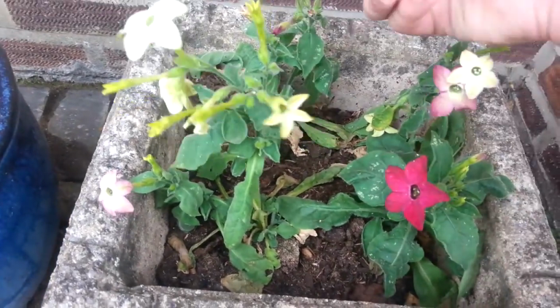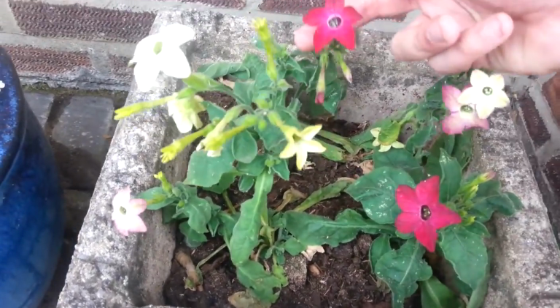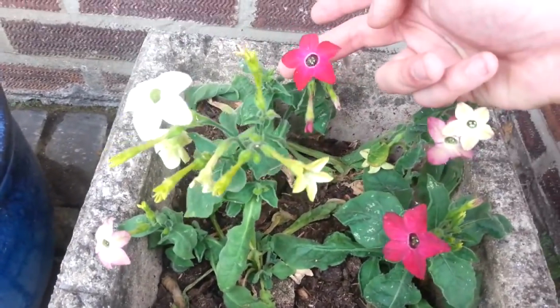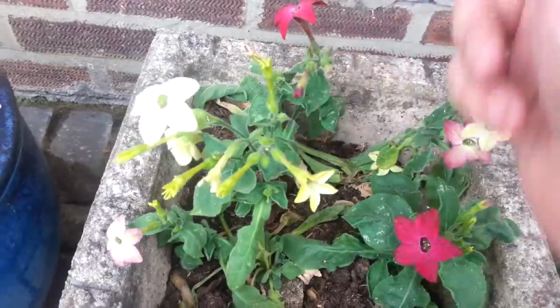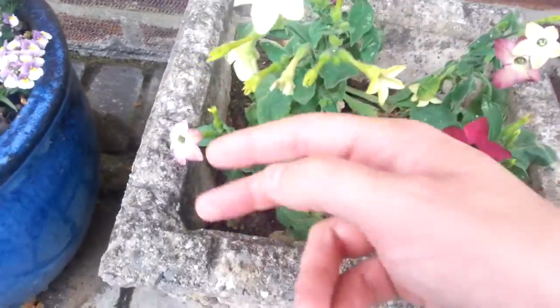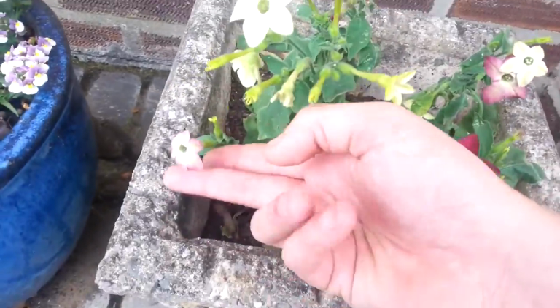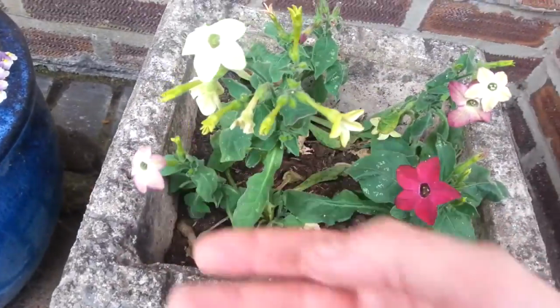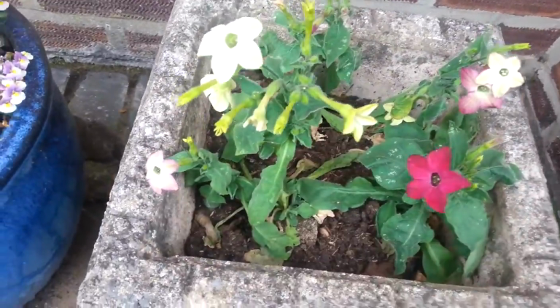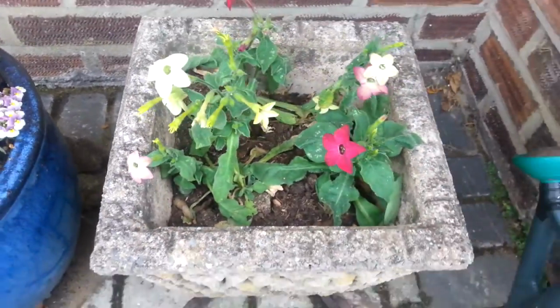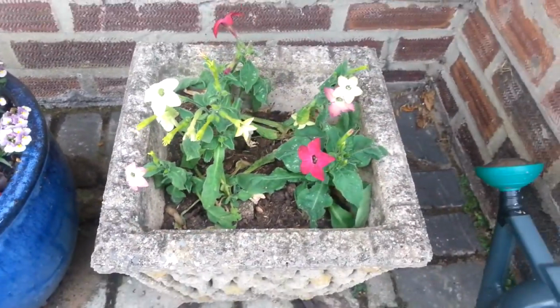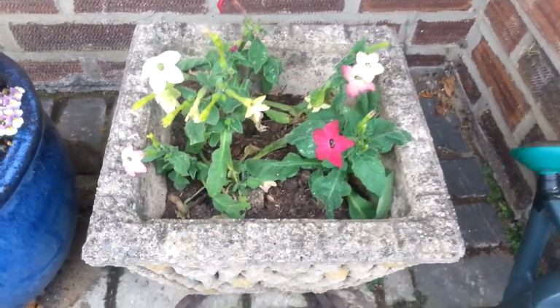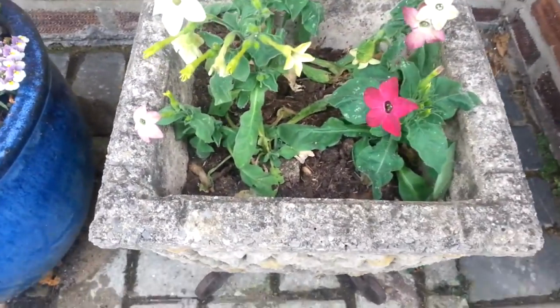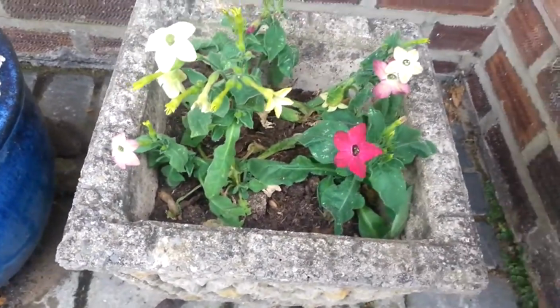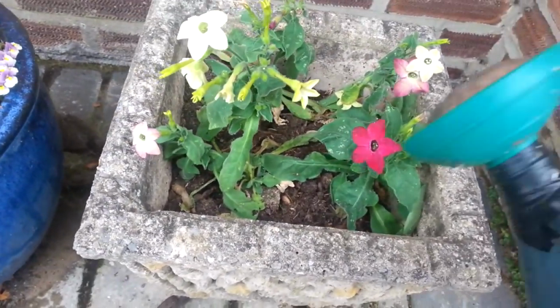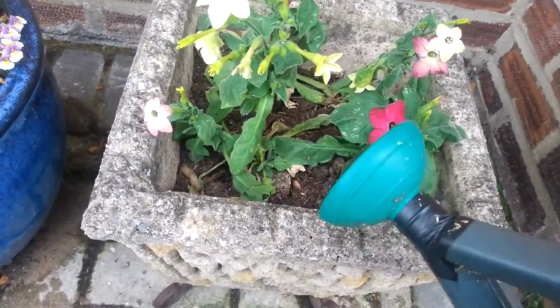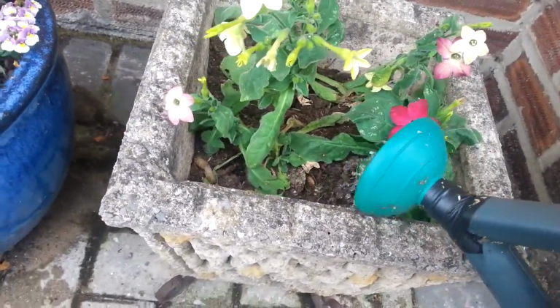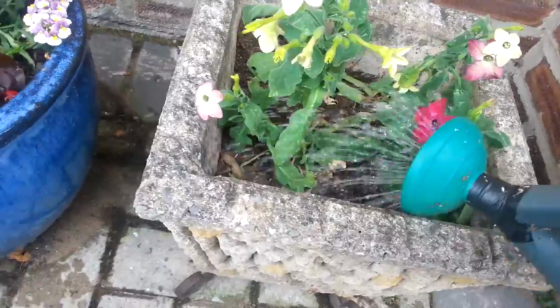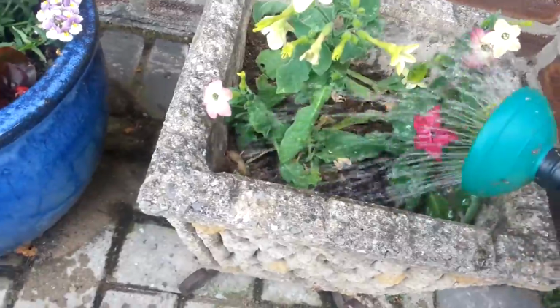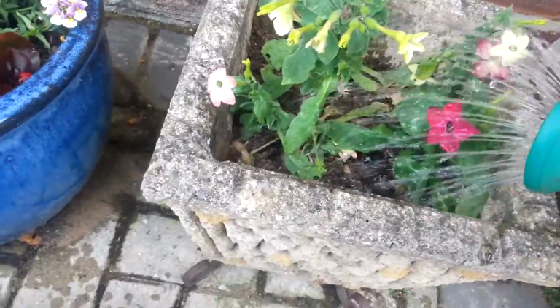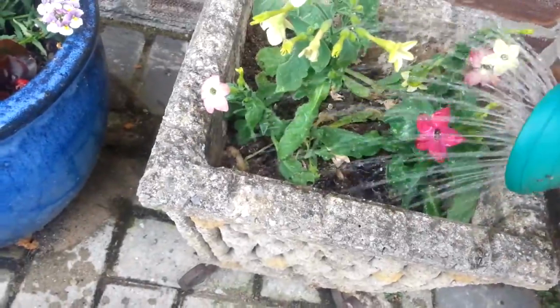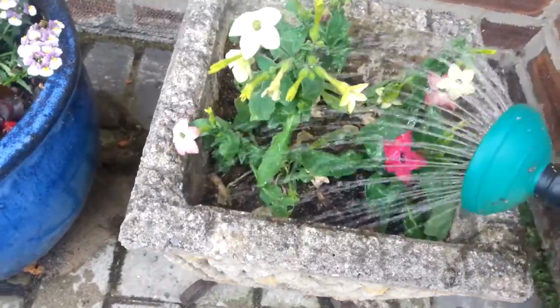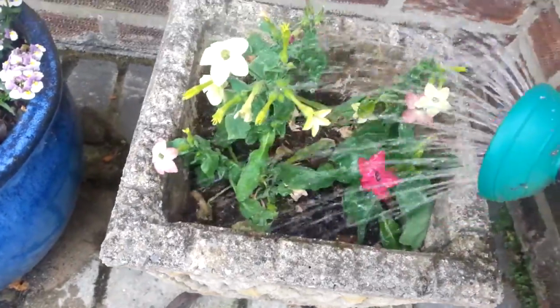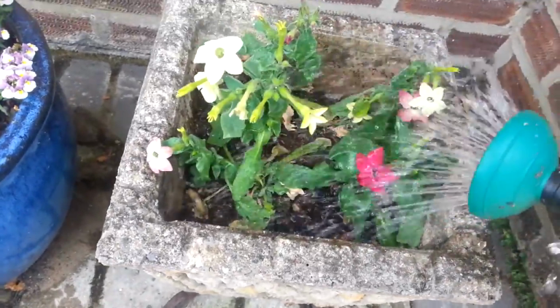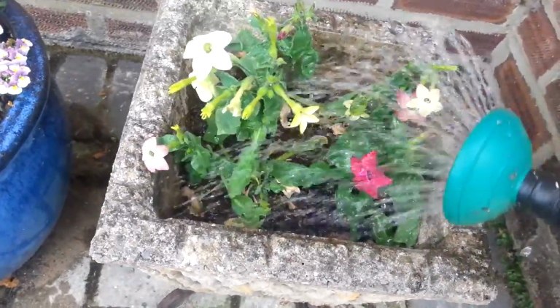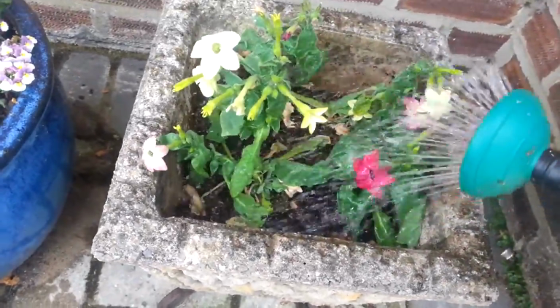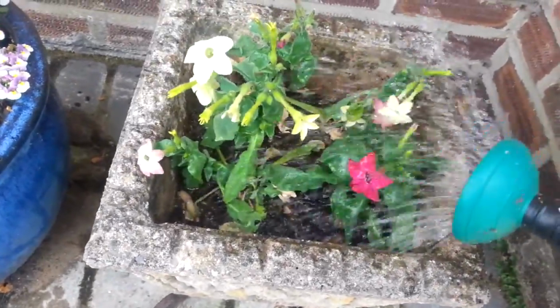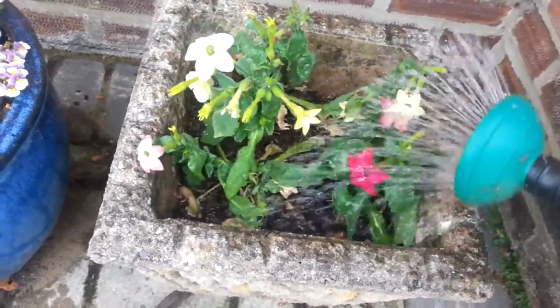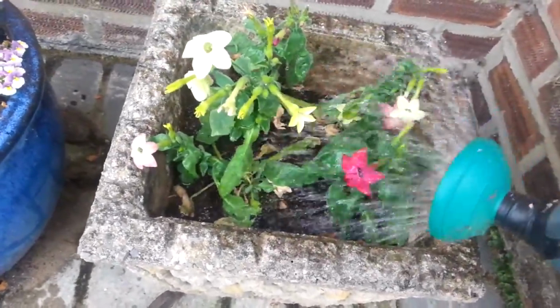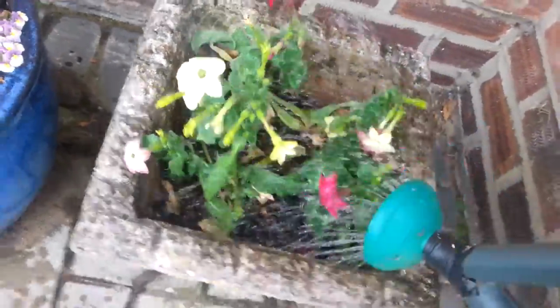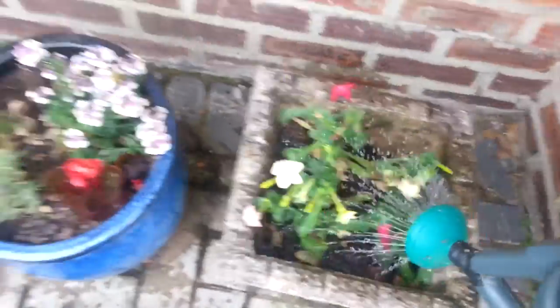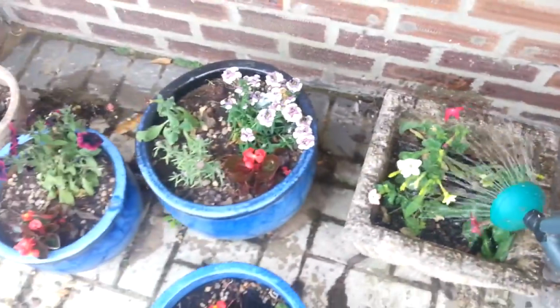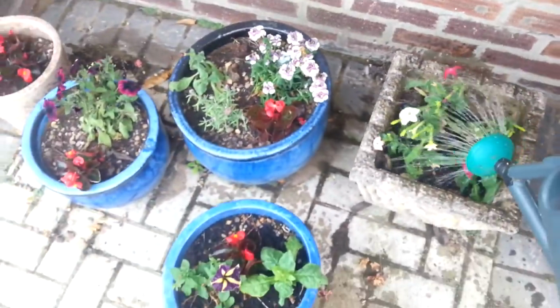They make nice plants. These are just at the front of my house. Anyway, they need water because they're dehydrated. Yeah, there we go. Nice.